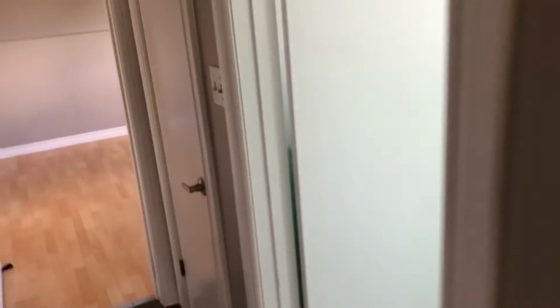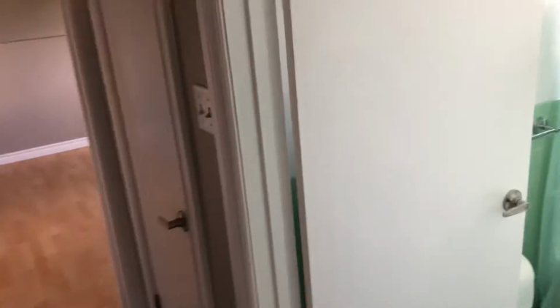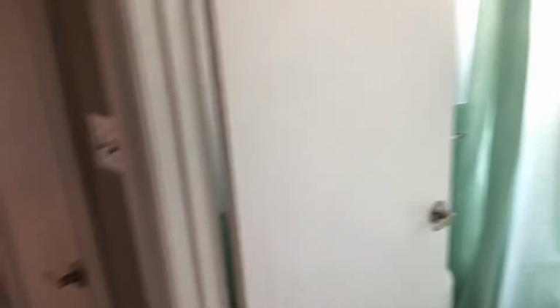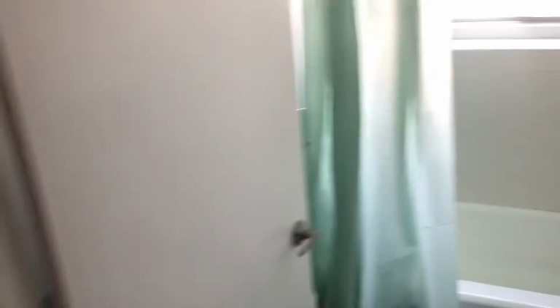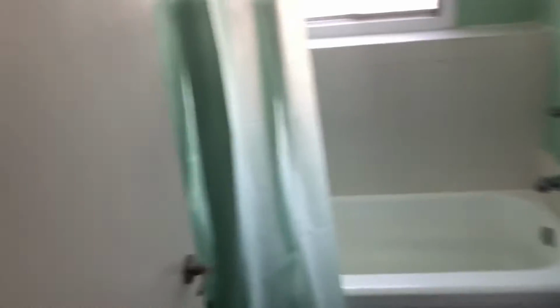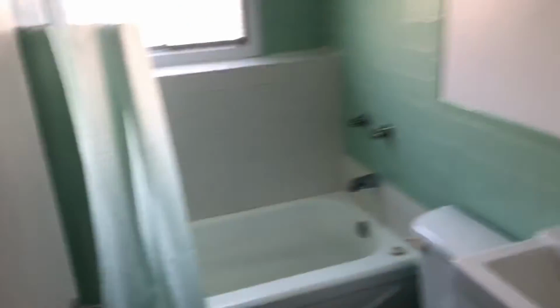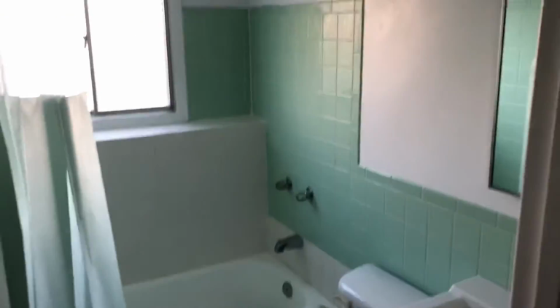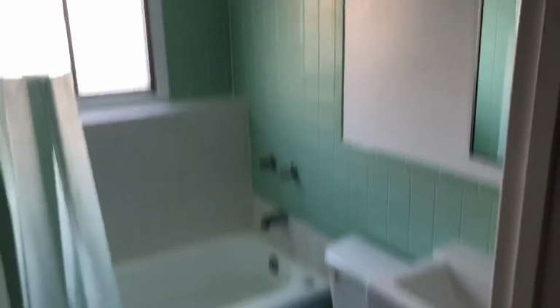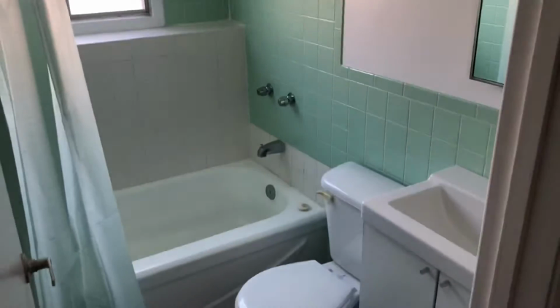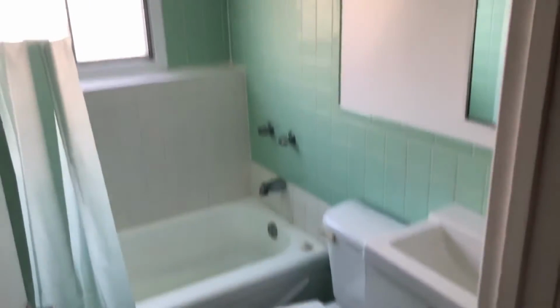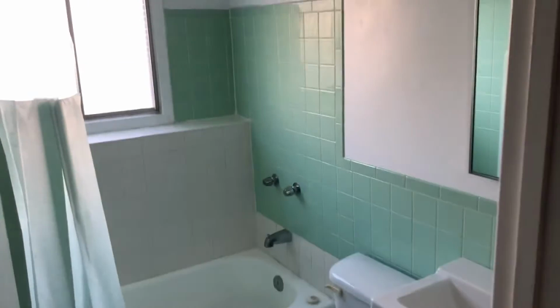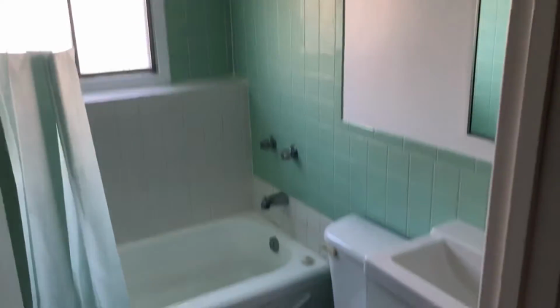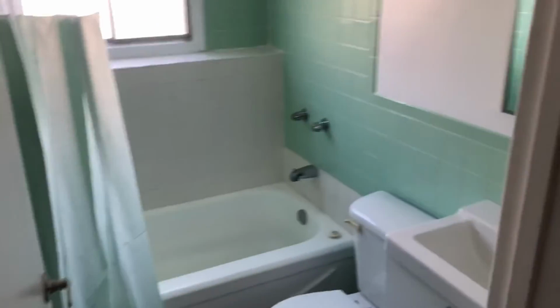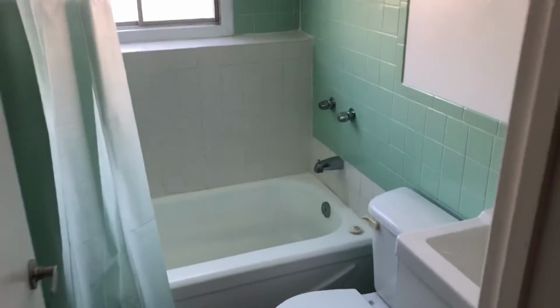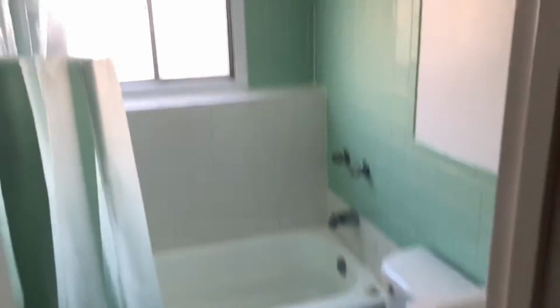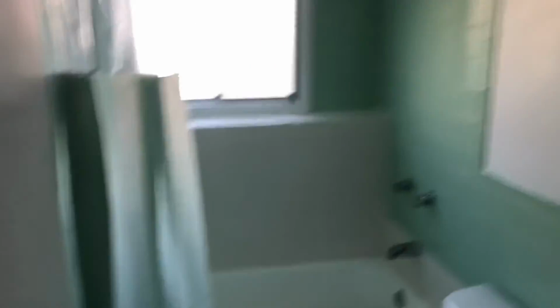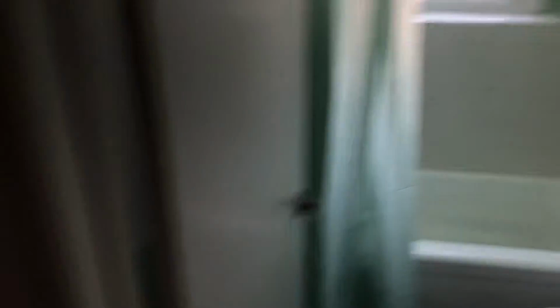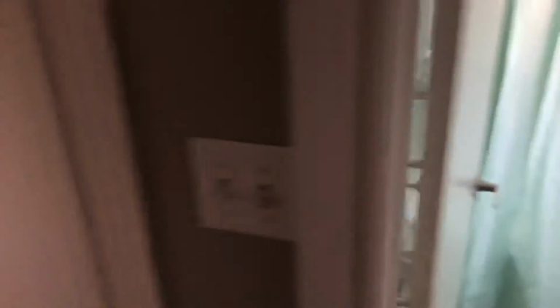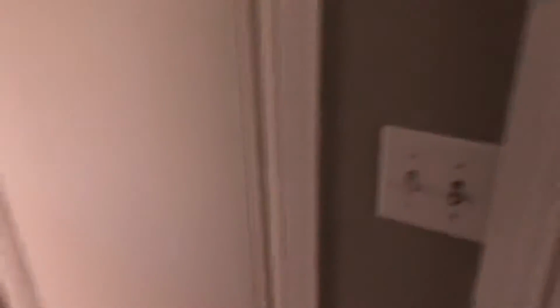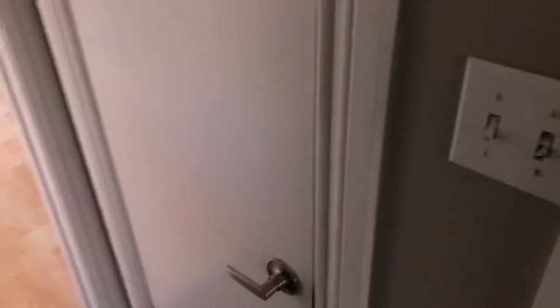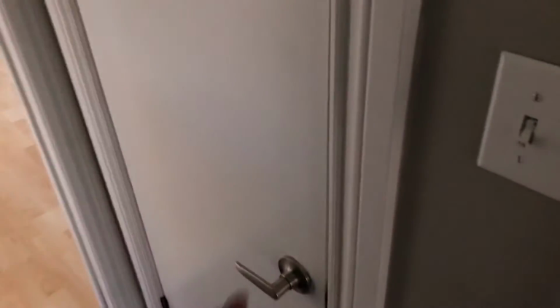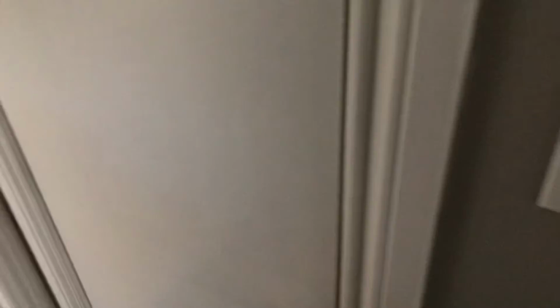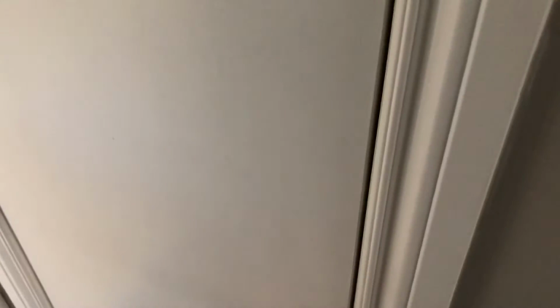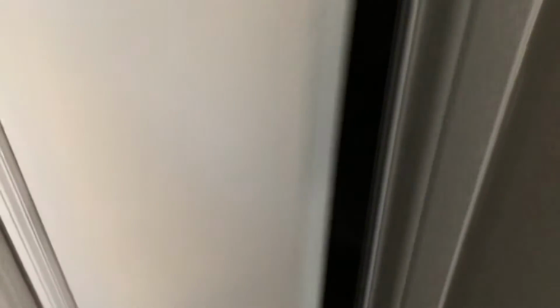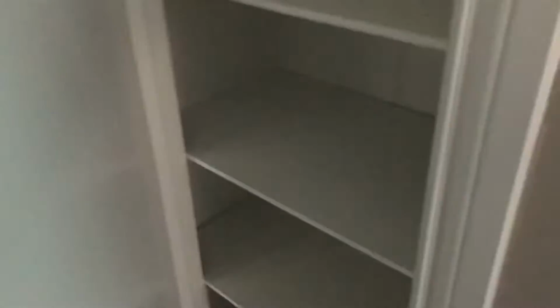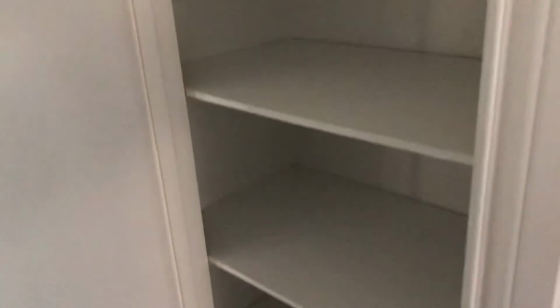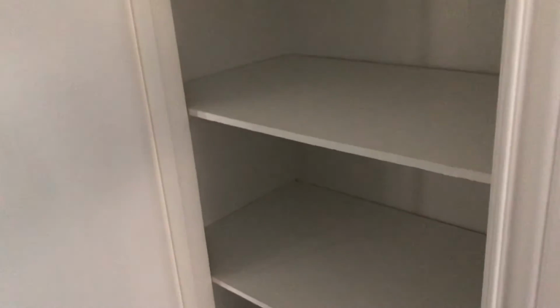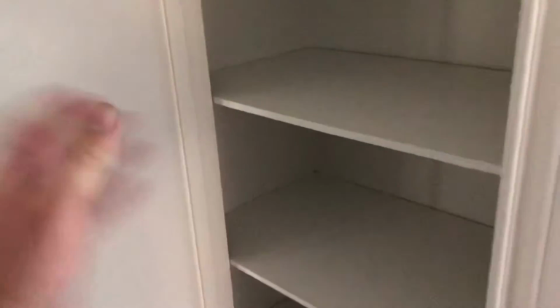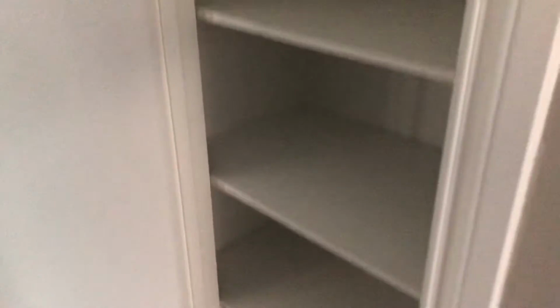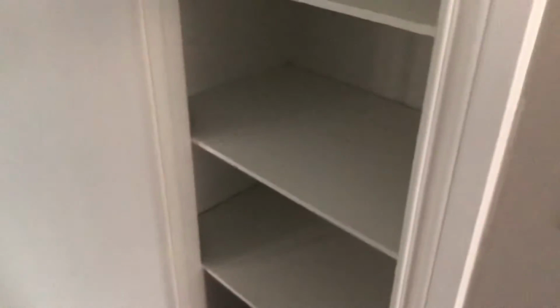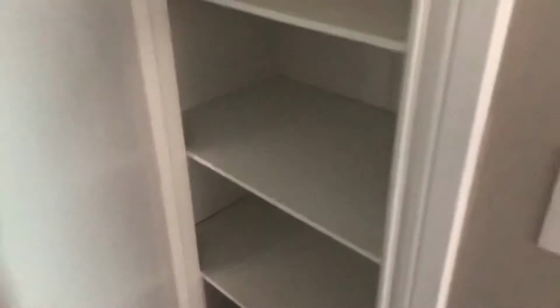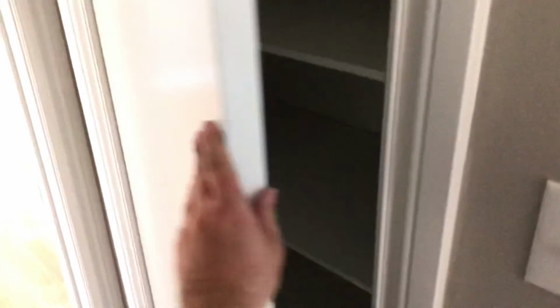And then your neat three-piece bathroom with tub. And off your bathroom you have storage for towels and stuff.